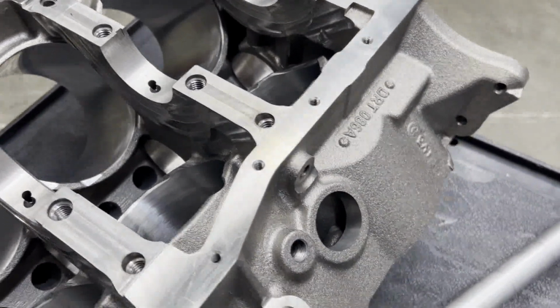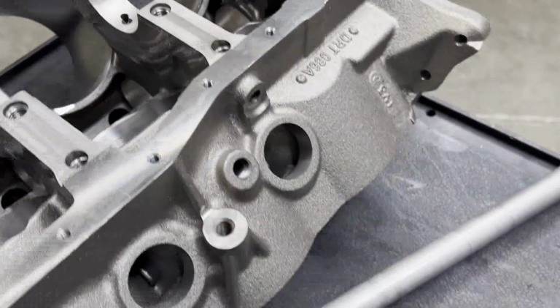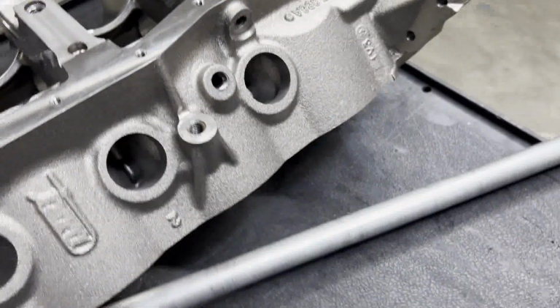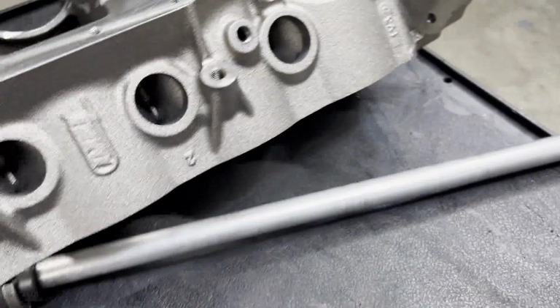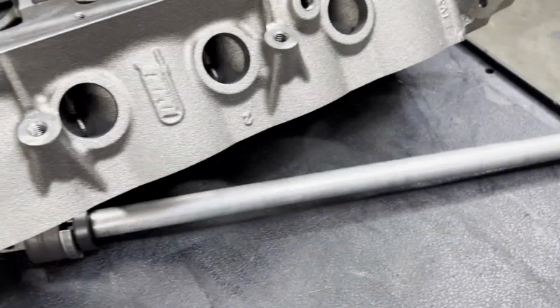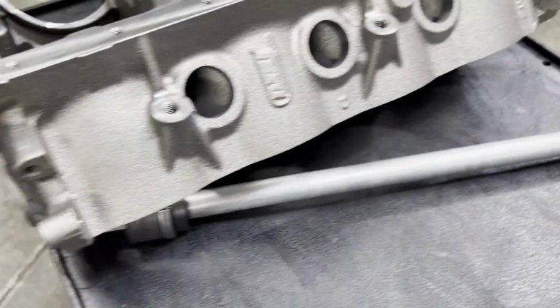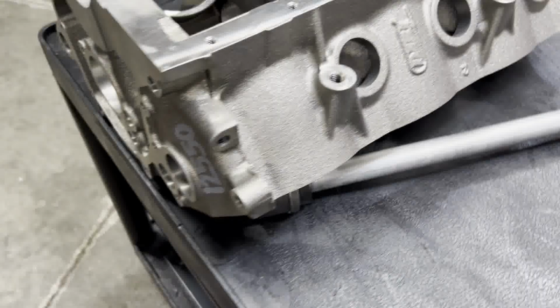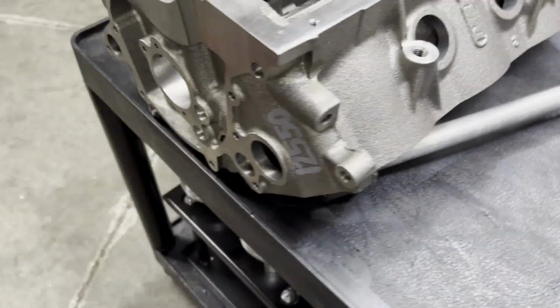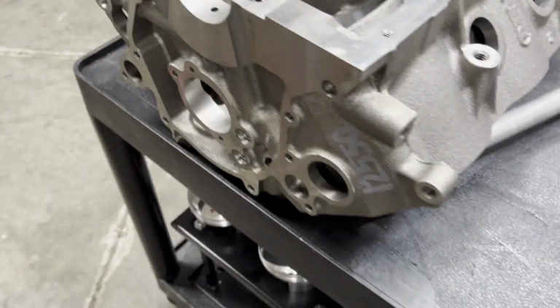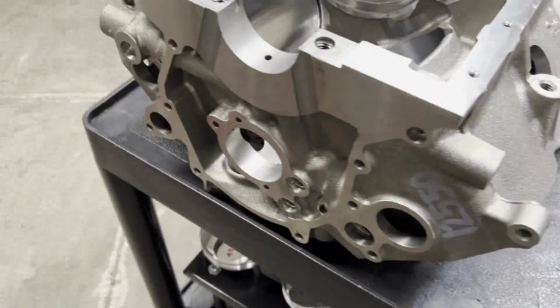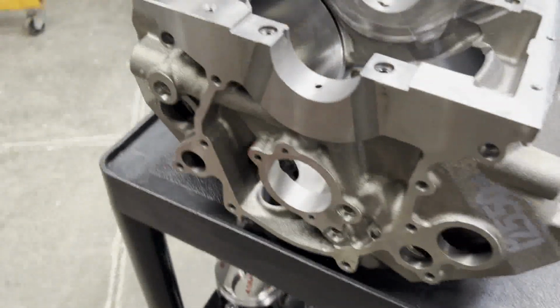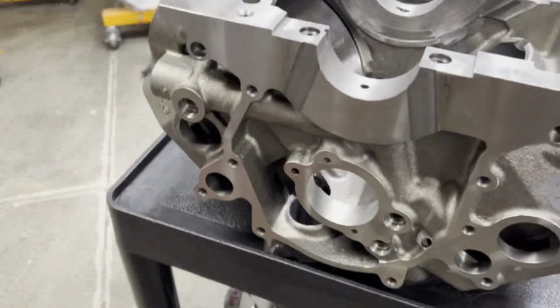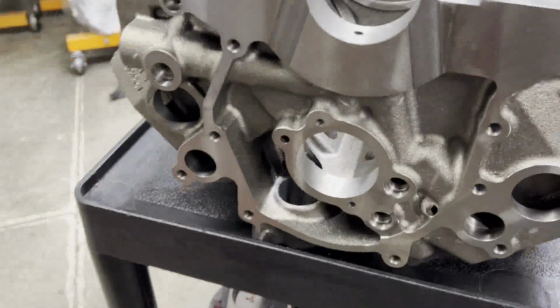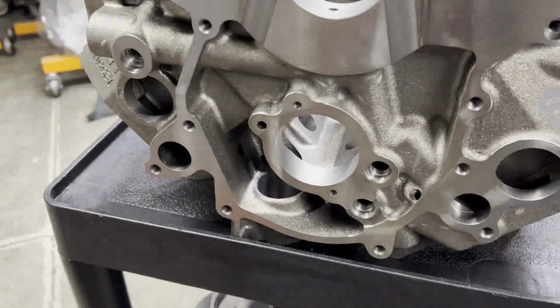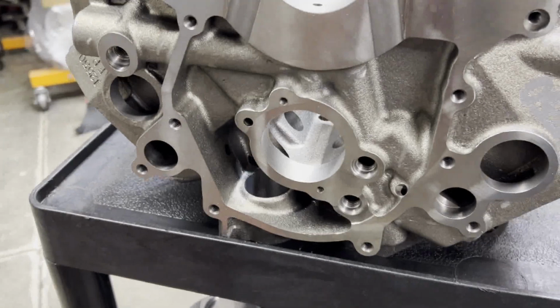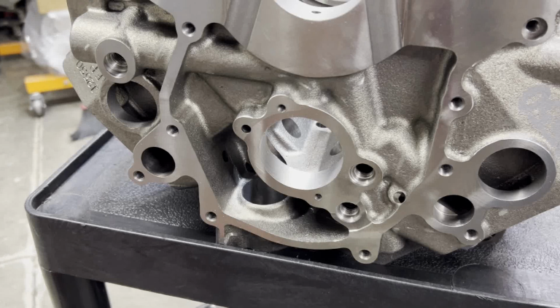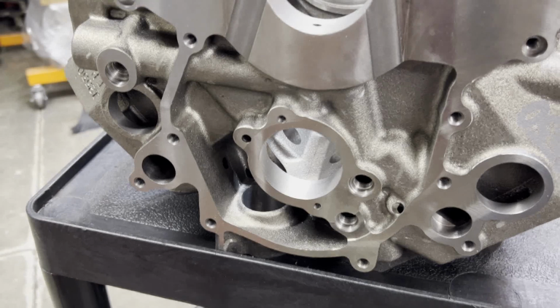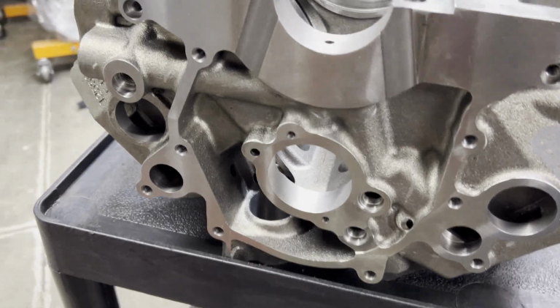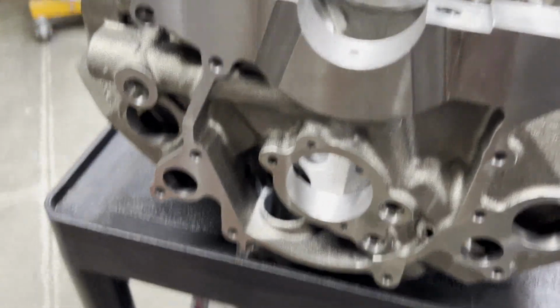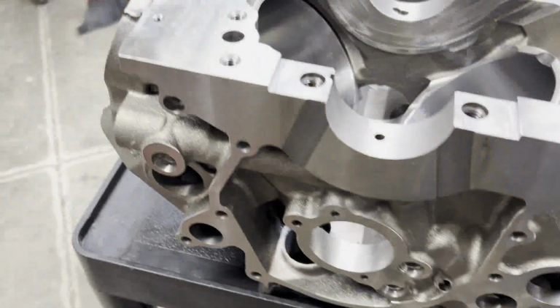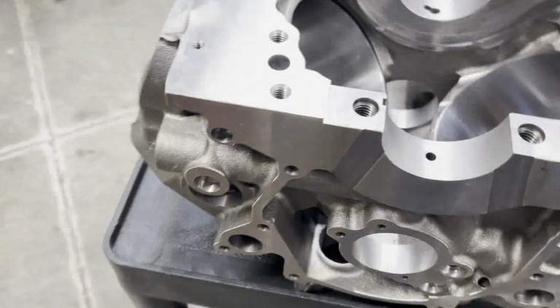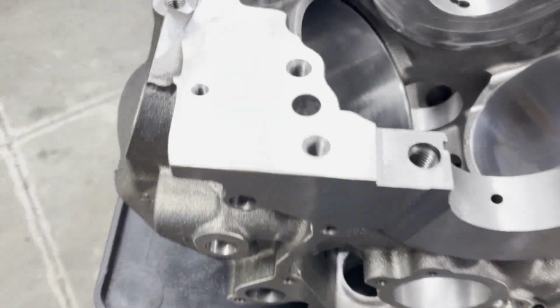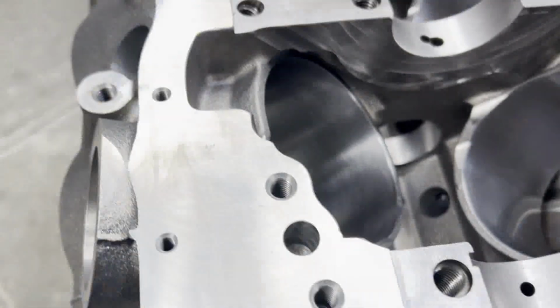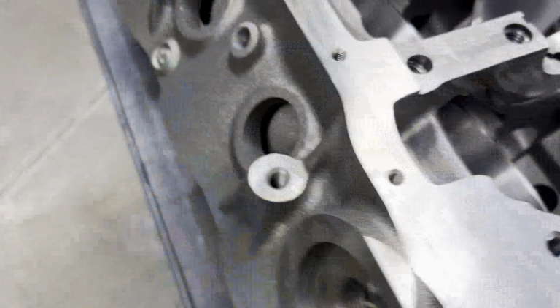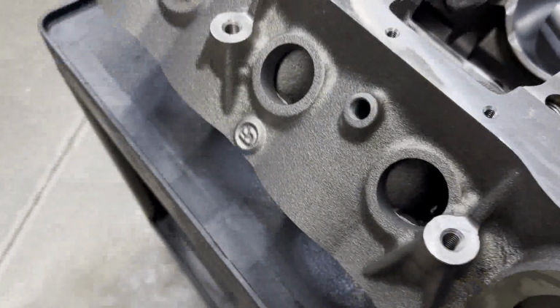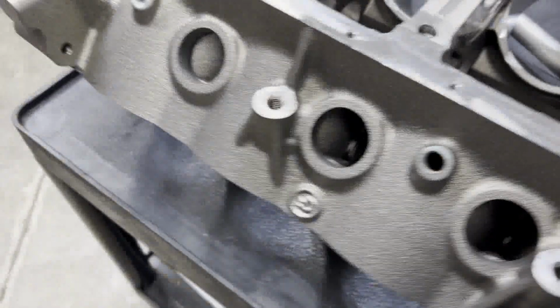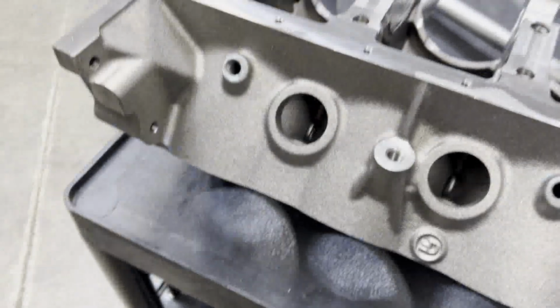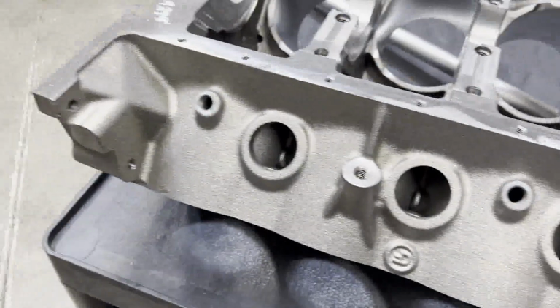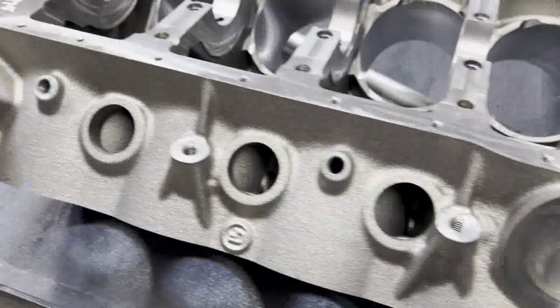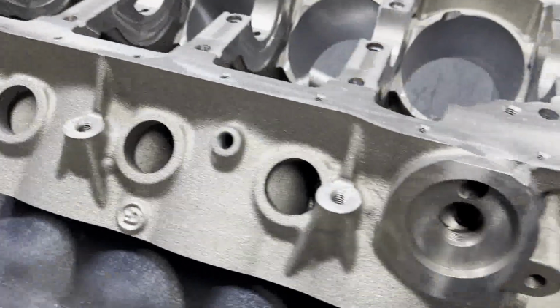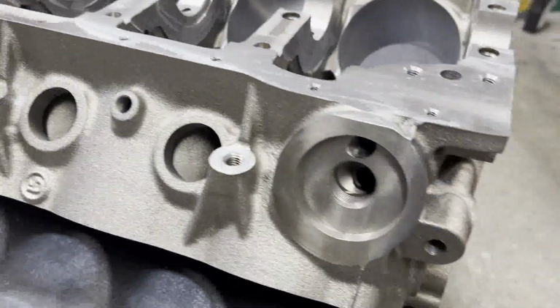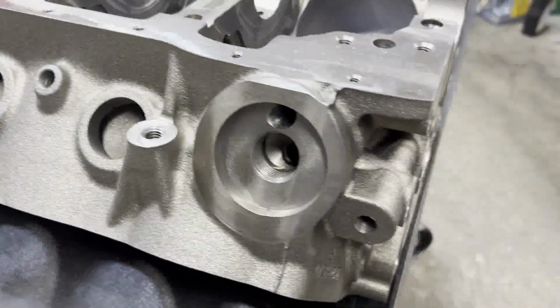All the machine work has been done on this one. We had it honed with torque plates. The mains have been line honed. The decks have been squared up. Just a really nice, clean, very high quality block.